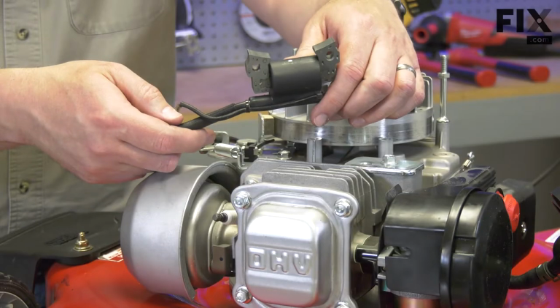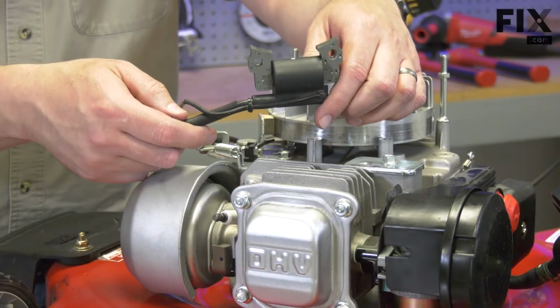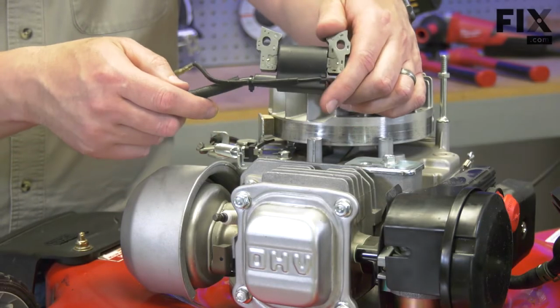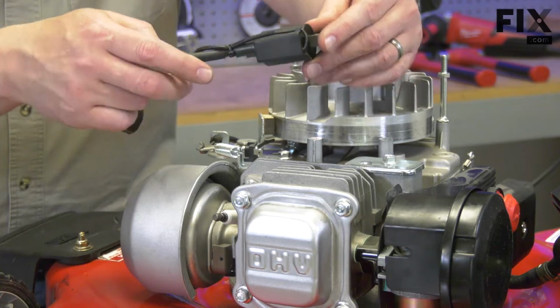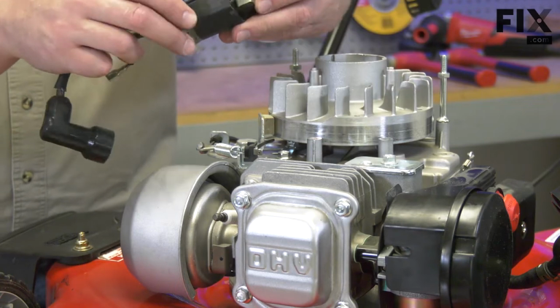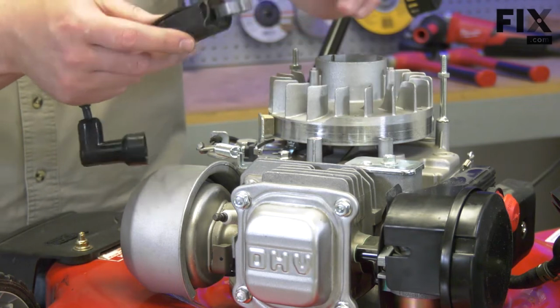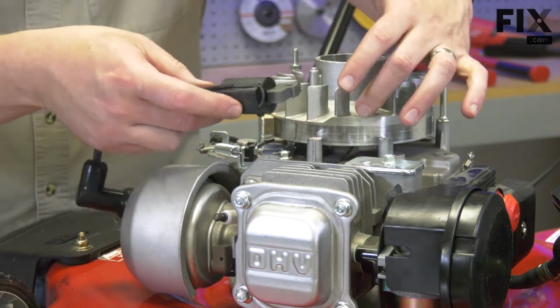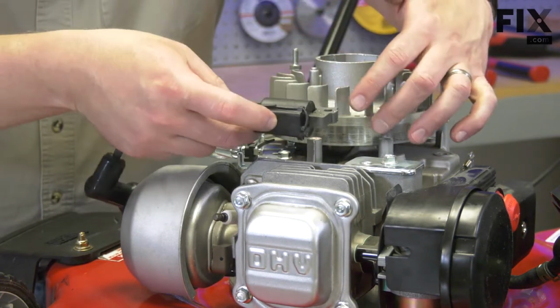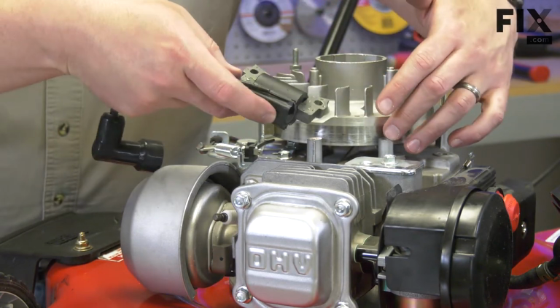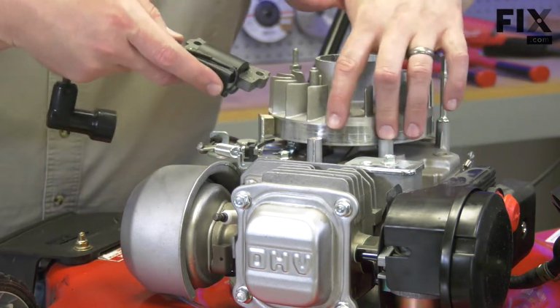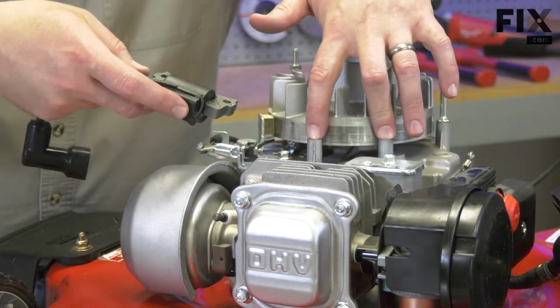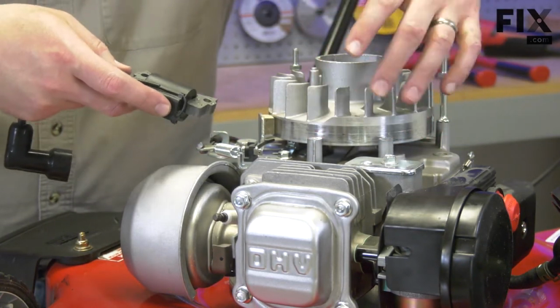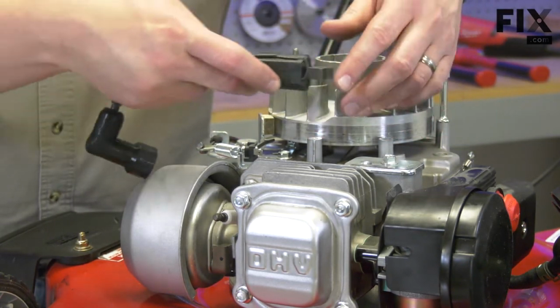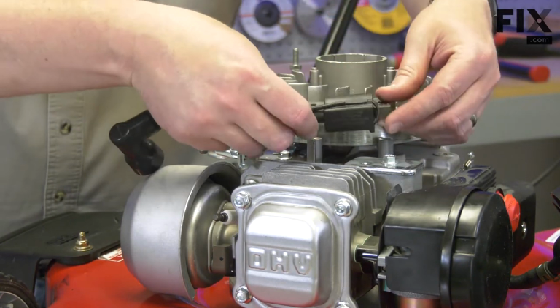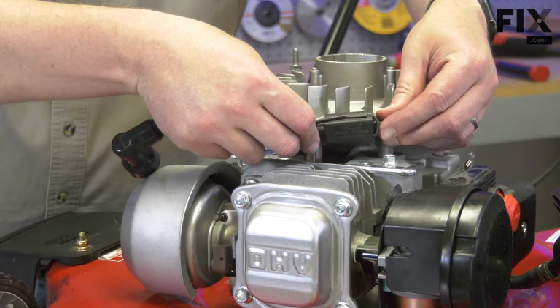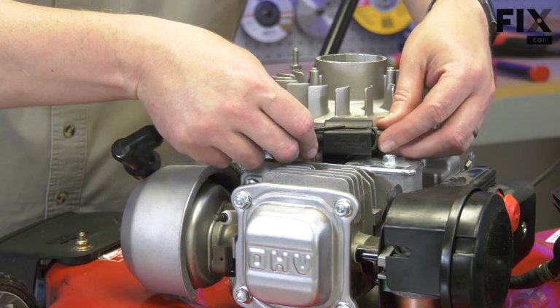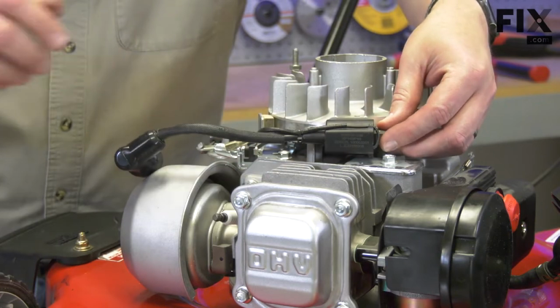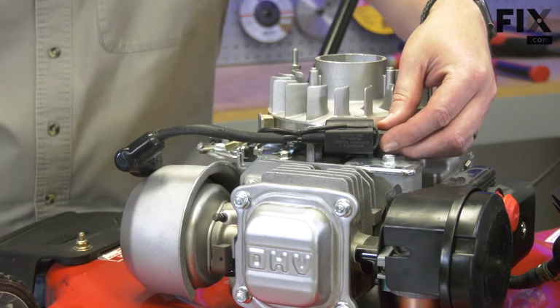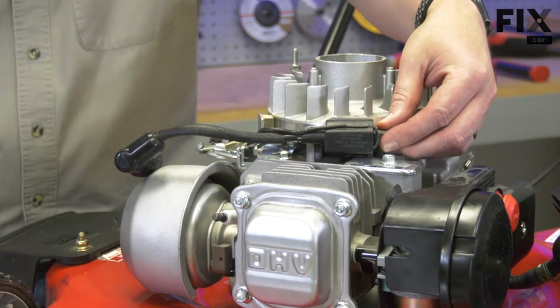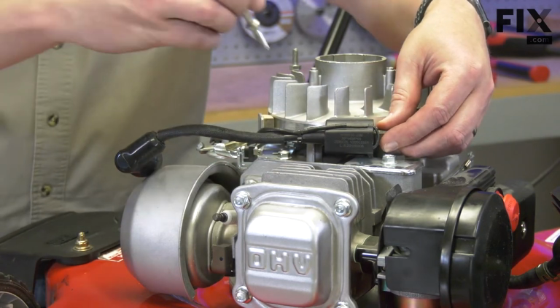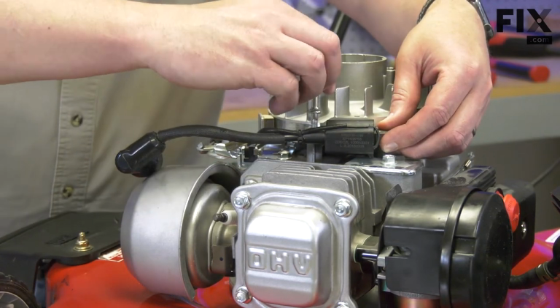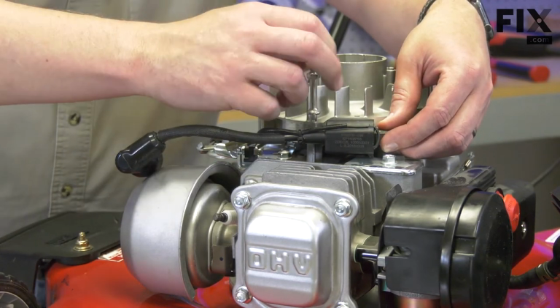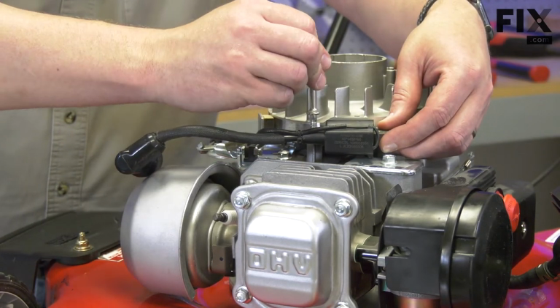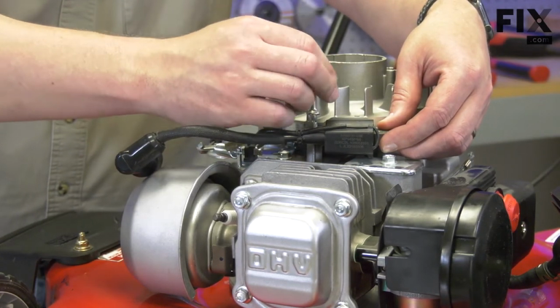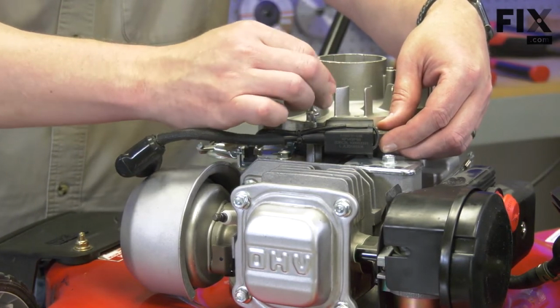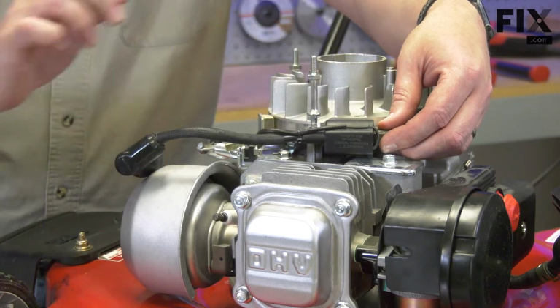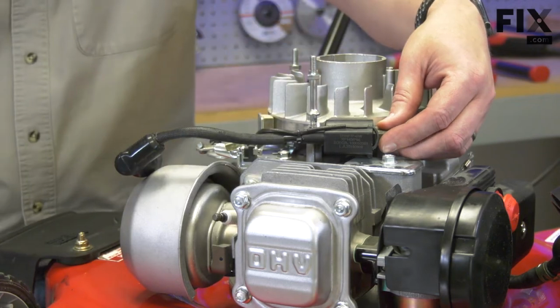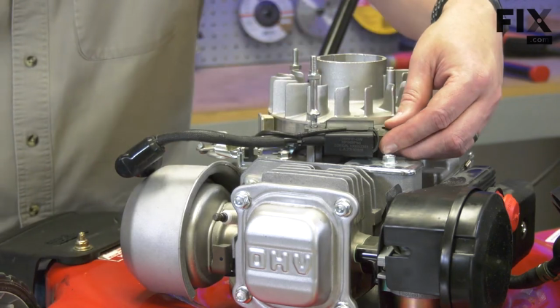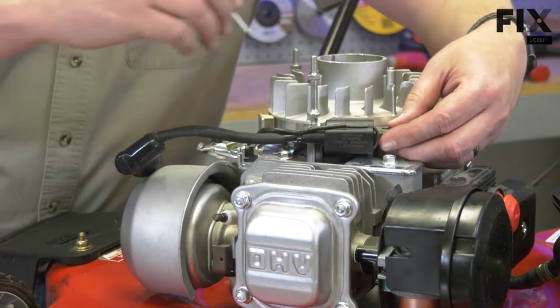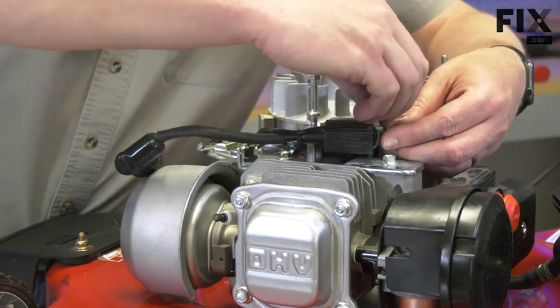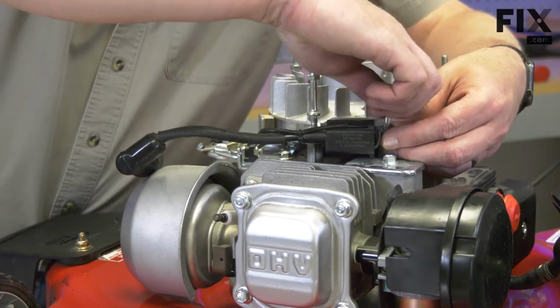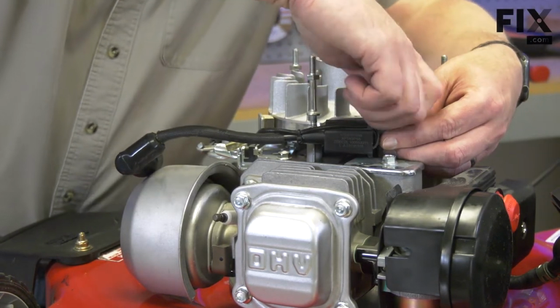Now I can install the new ignition coil. I'll align the coil with the mounting posts on the engine. I'll go ahead and install the bolts. At this point, I'll leave the bolts loose.